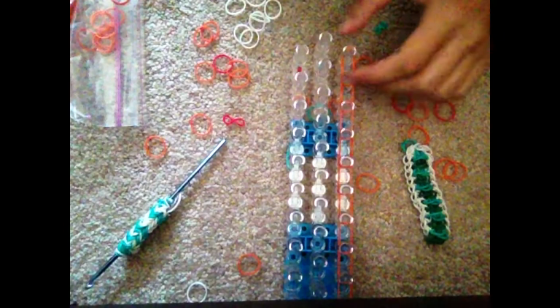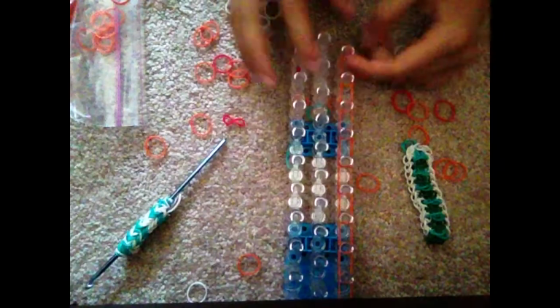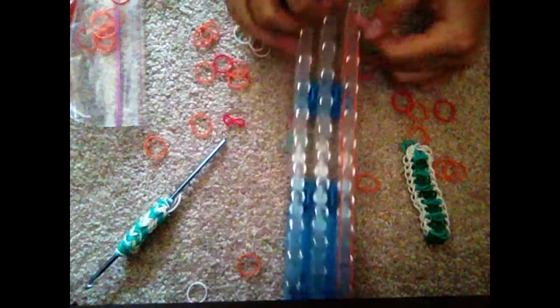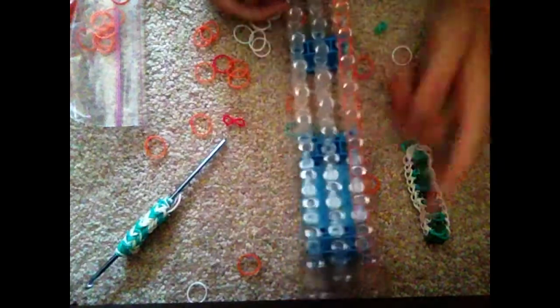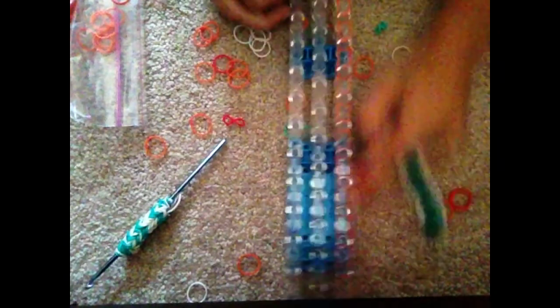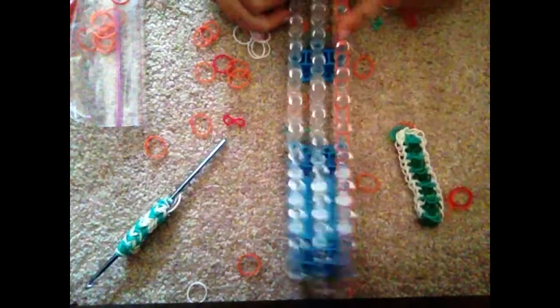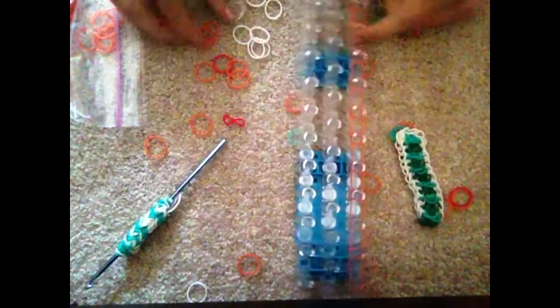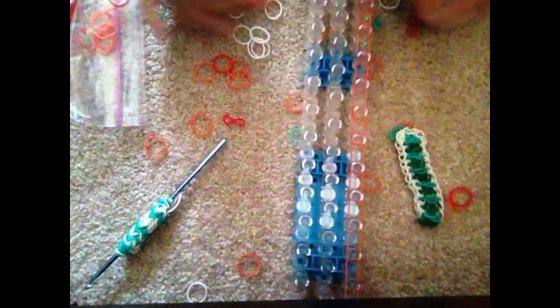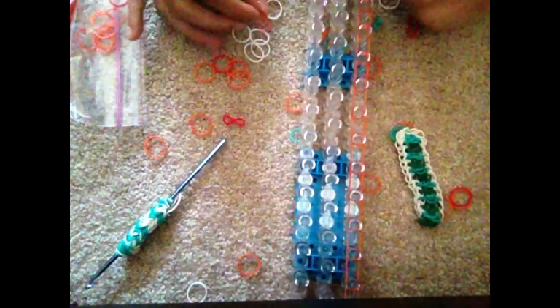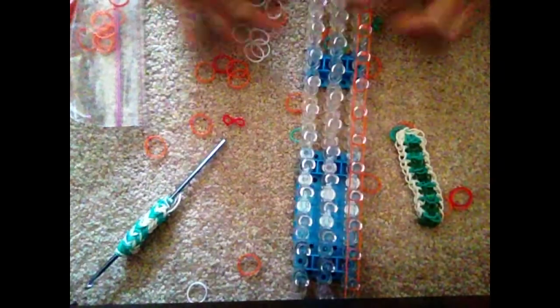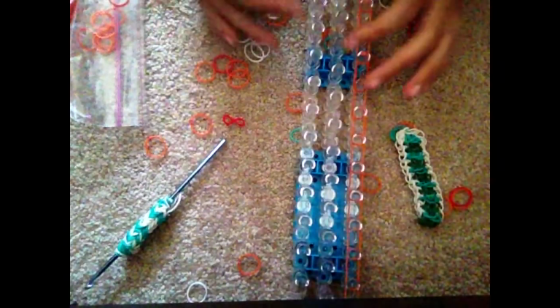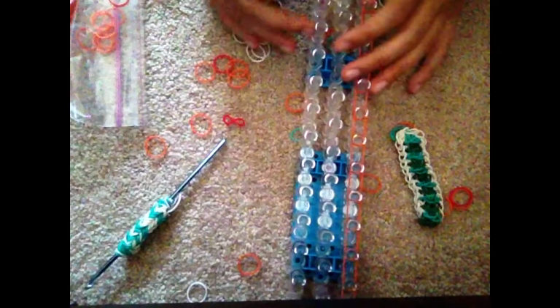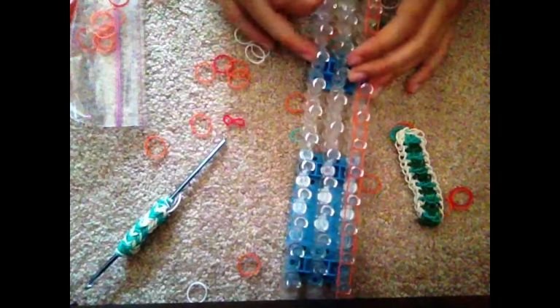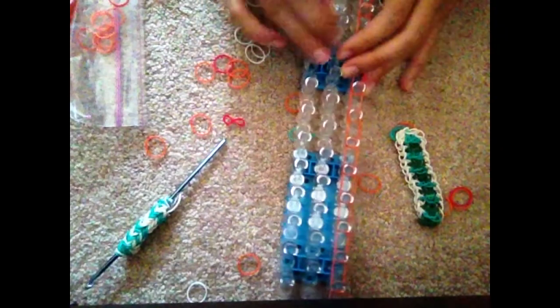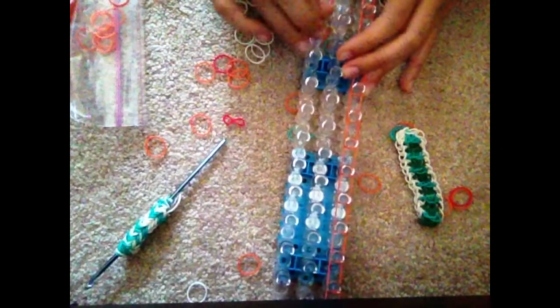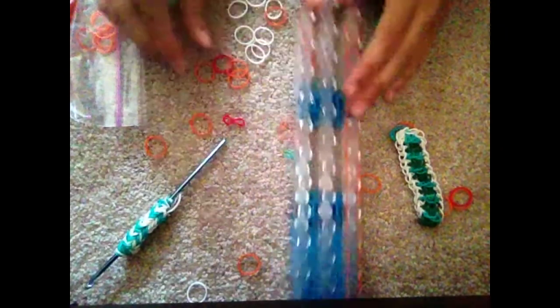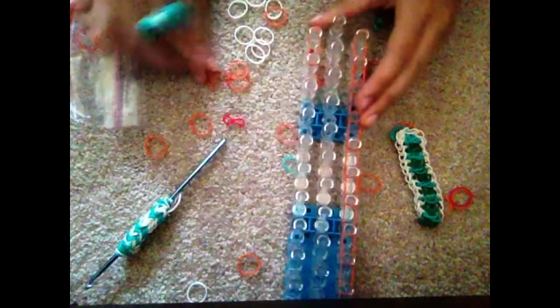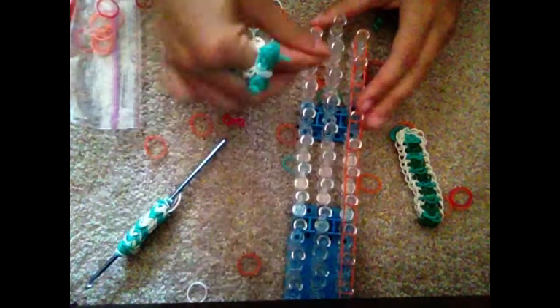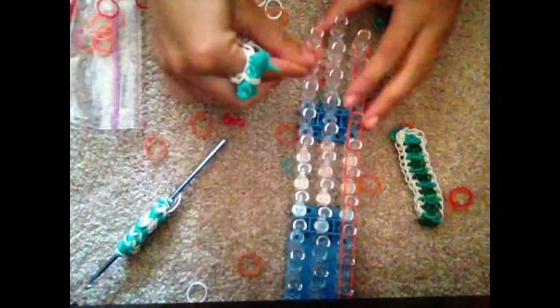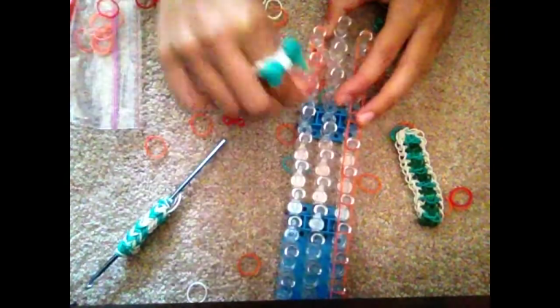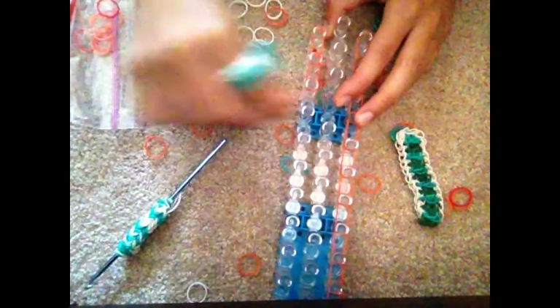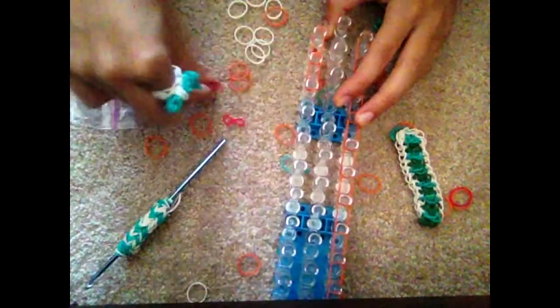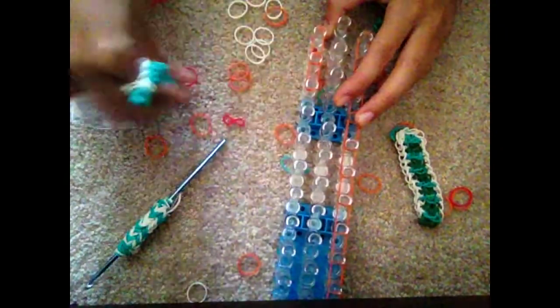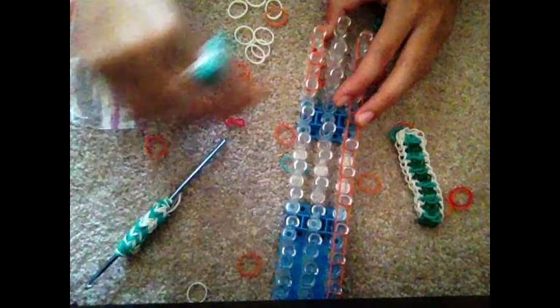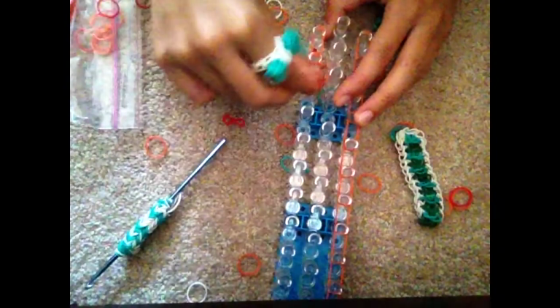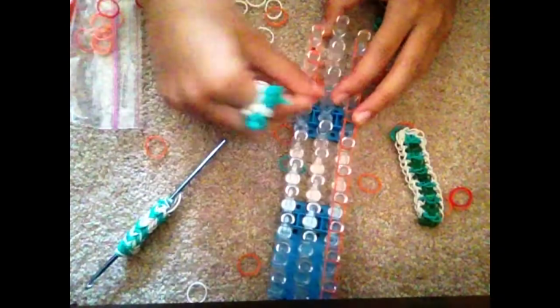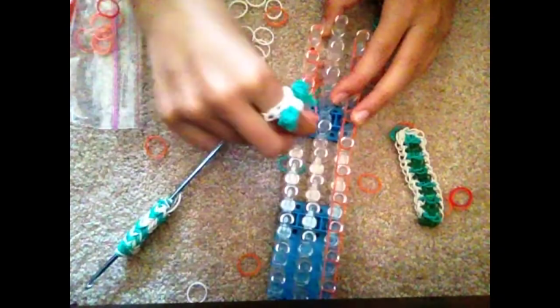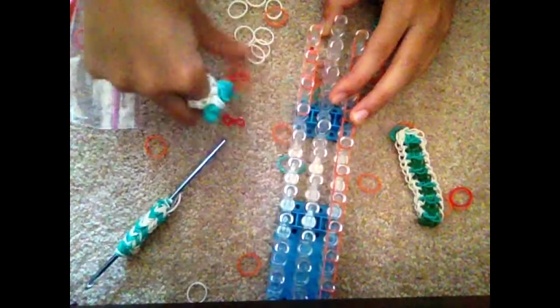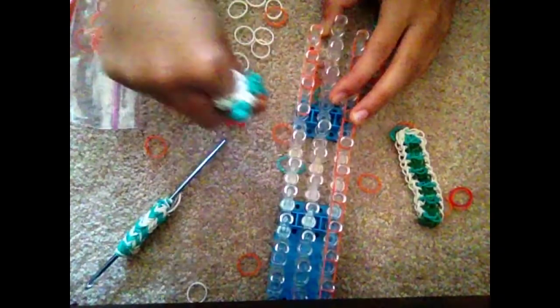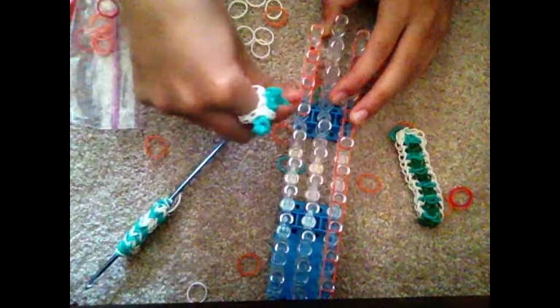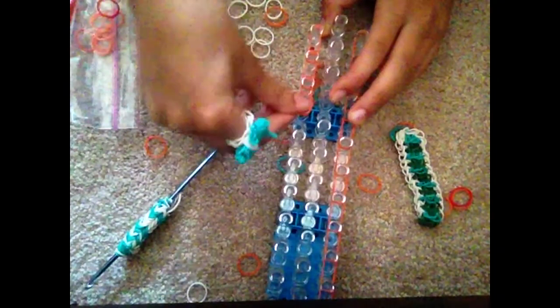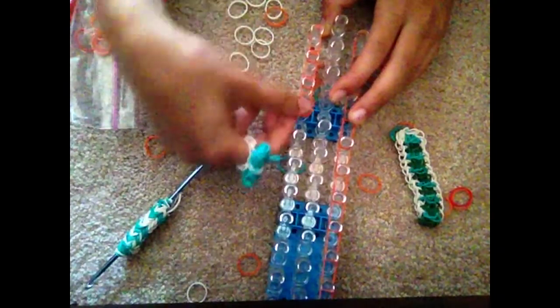I already did one row, so I will show you how to do the next row. Going from the first pin to the second pin, the second pin to the third pin, and so on. You're going to do this all the way to the end of your loom.